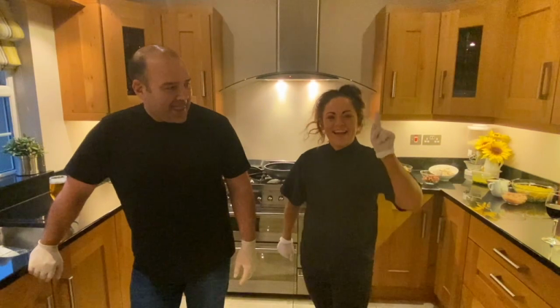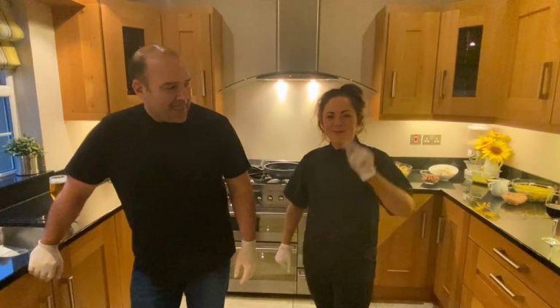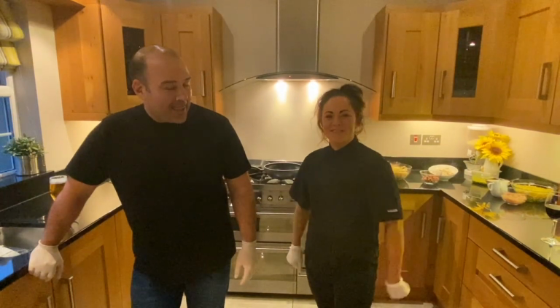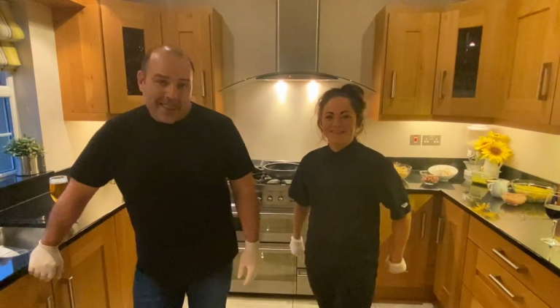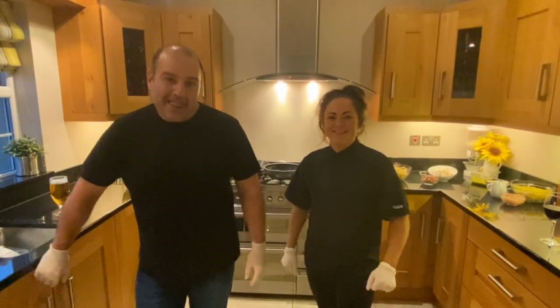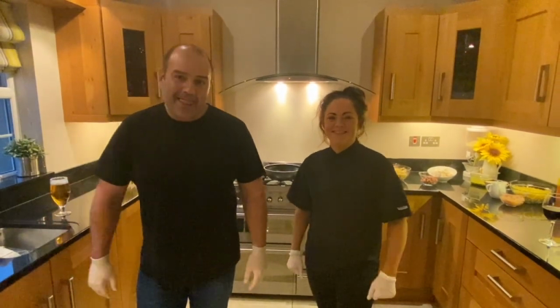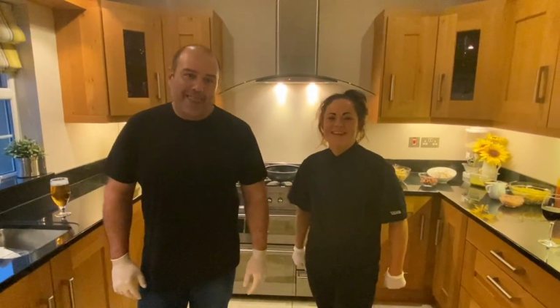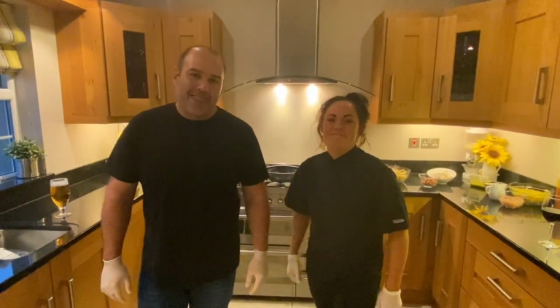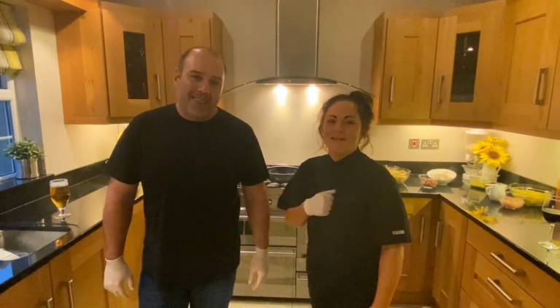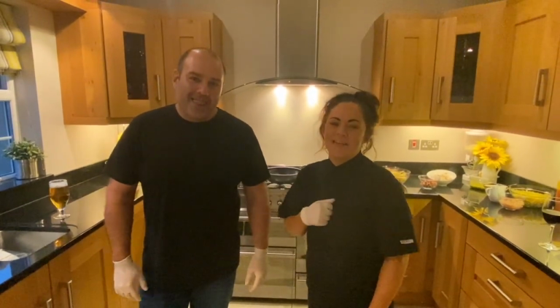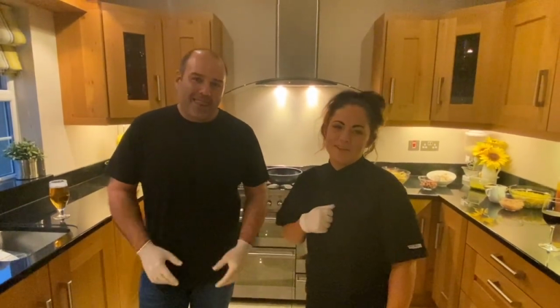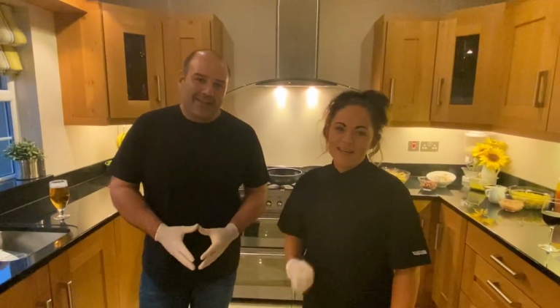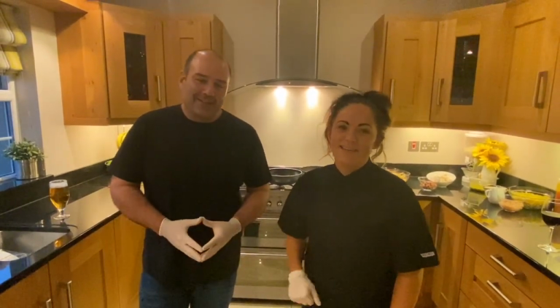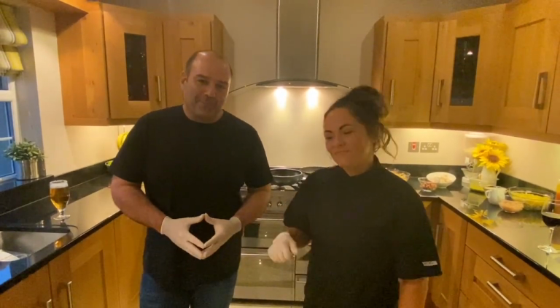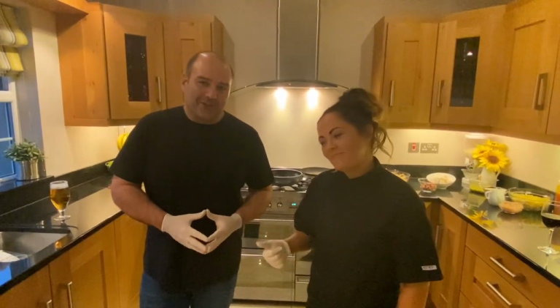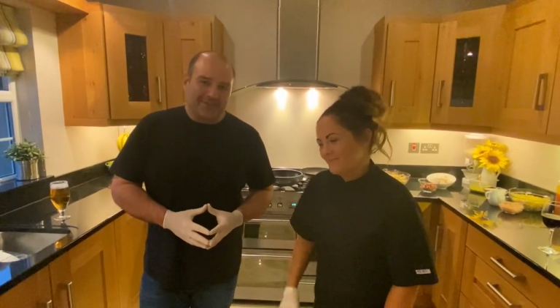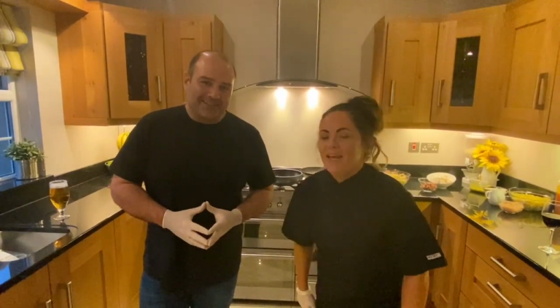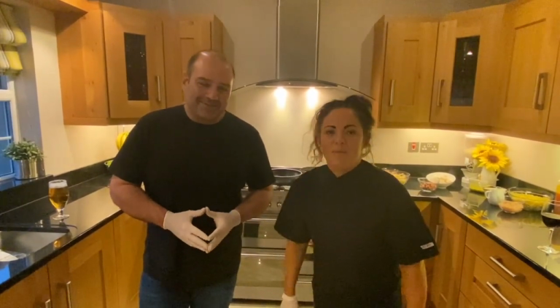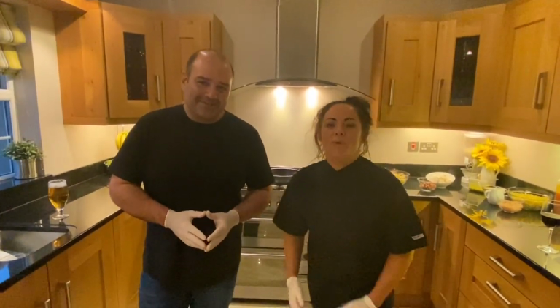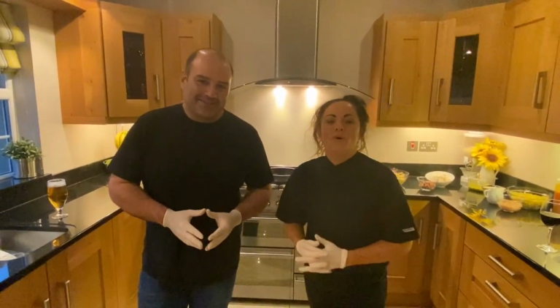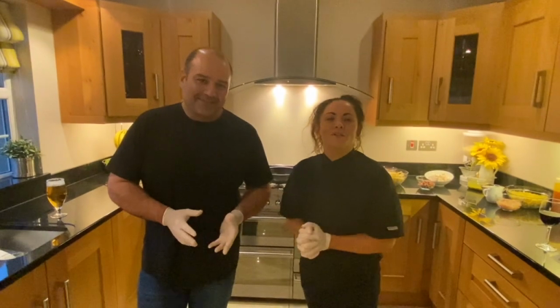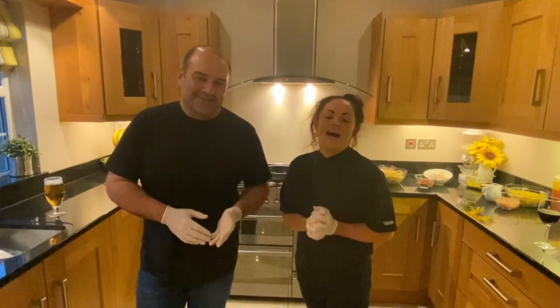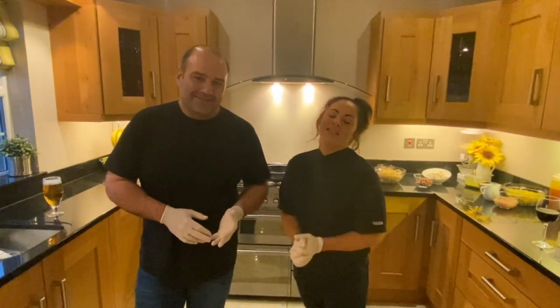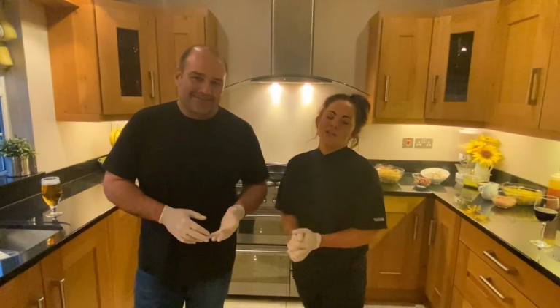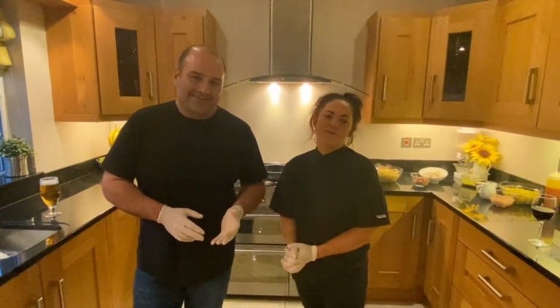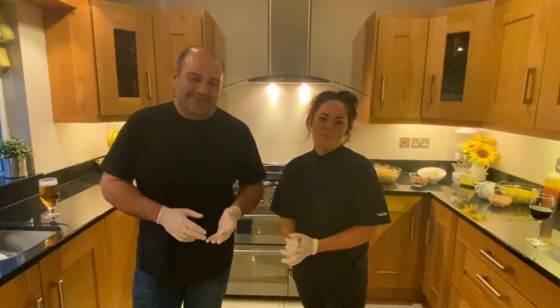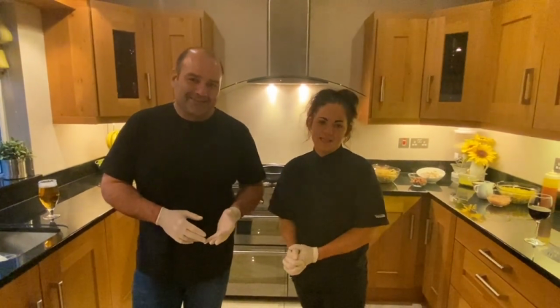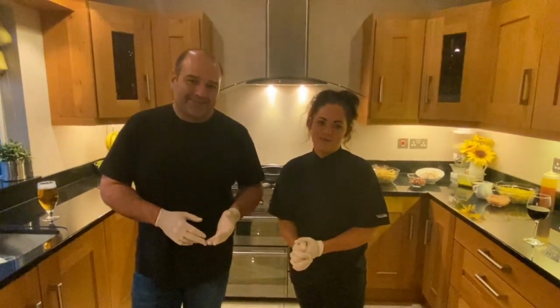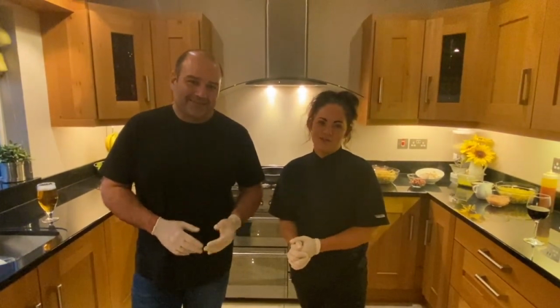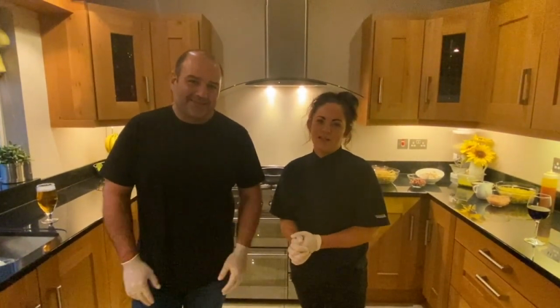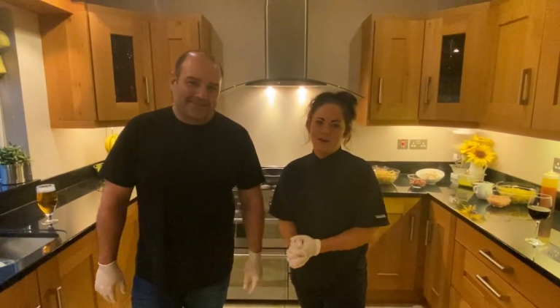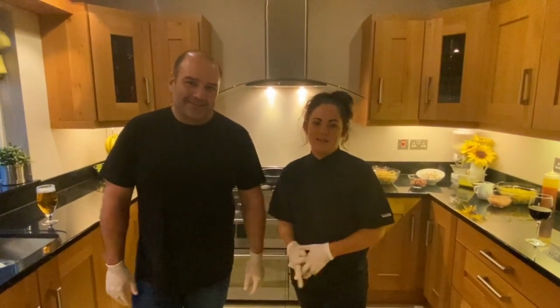Hi folks, my name is Stephanie Gray and I'm Daryl Stevens and we are both the owners and the chefs of the Millside restaurant in Gluff Hills.